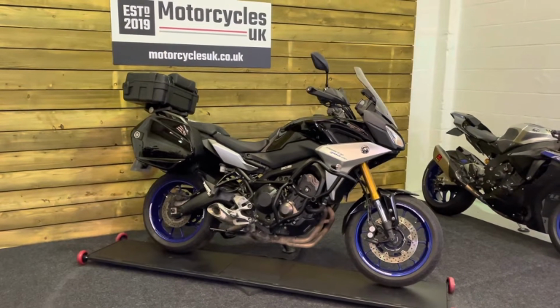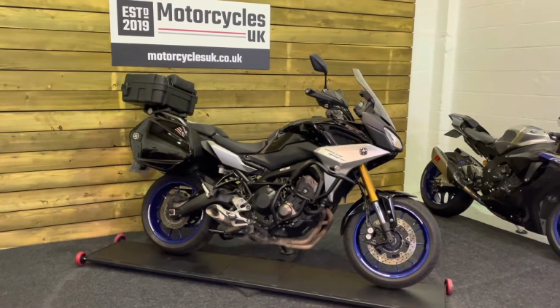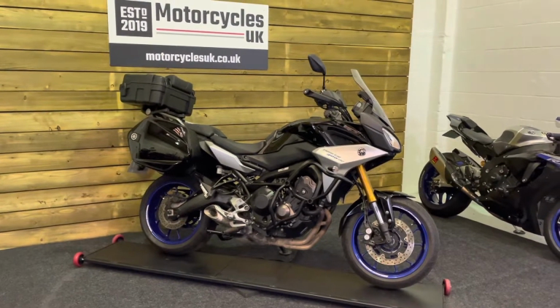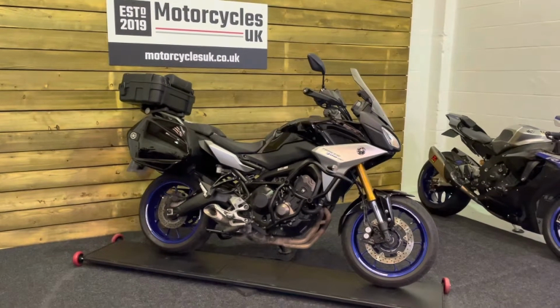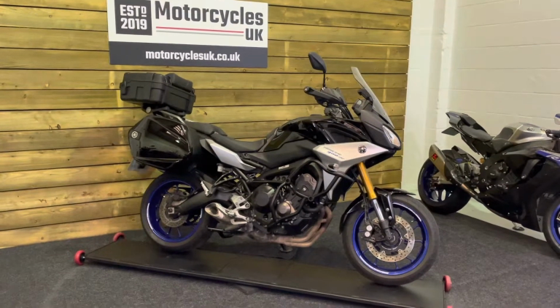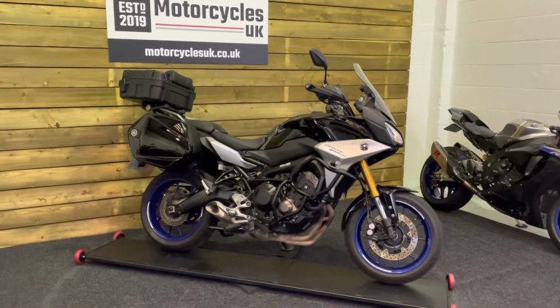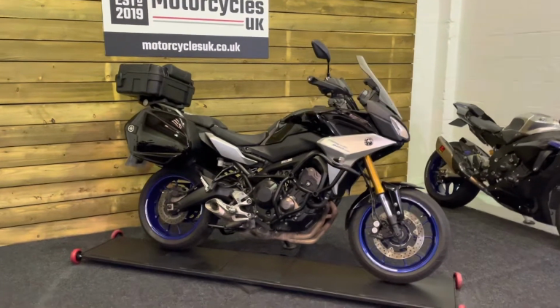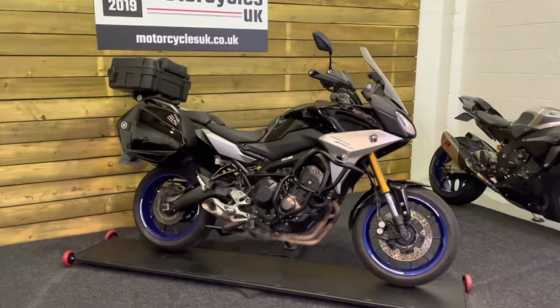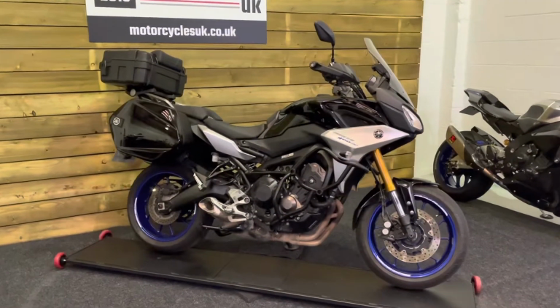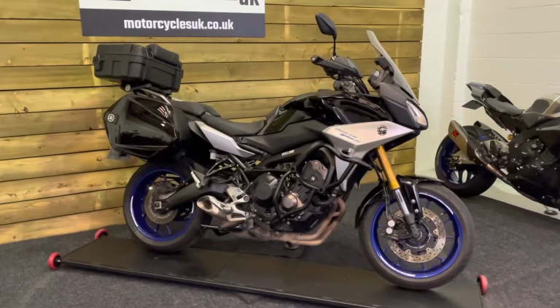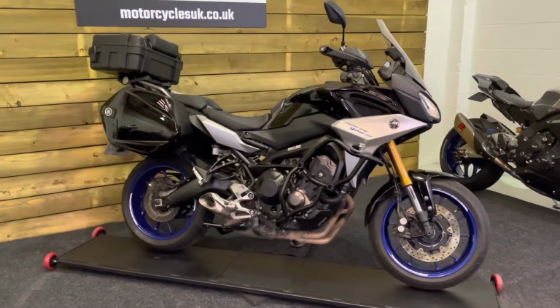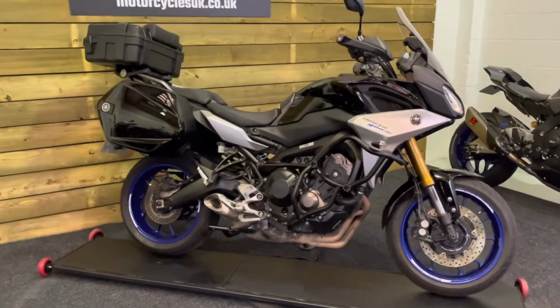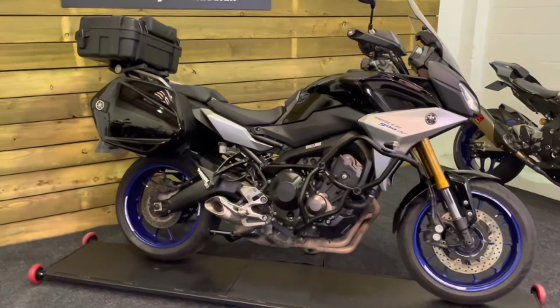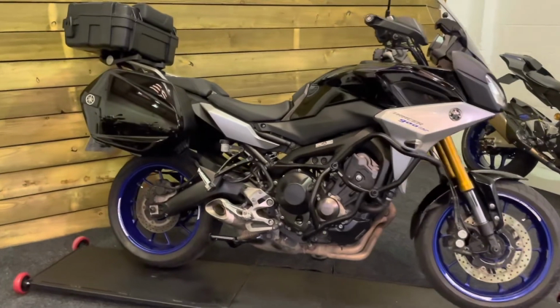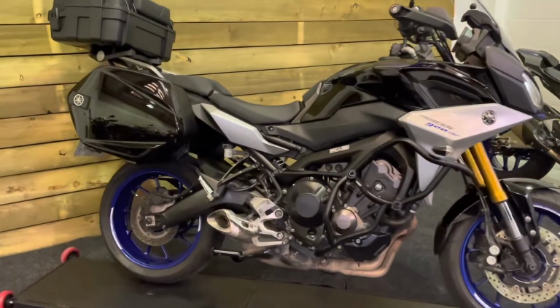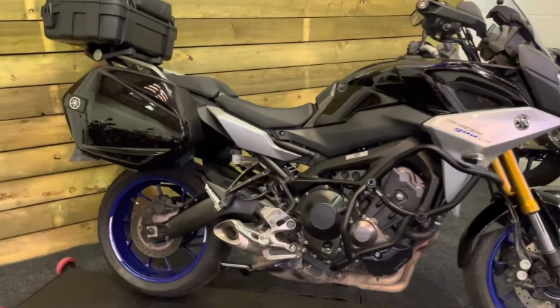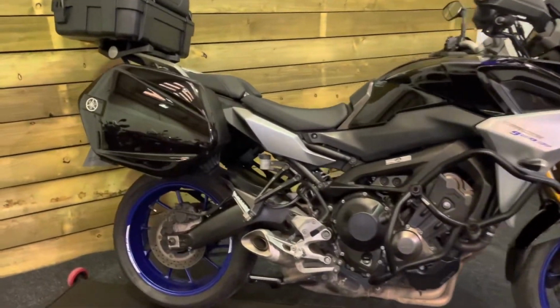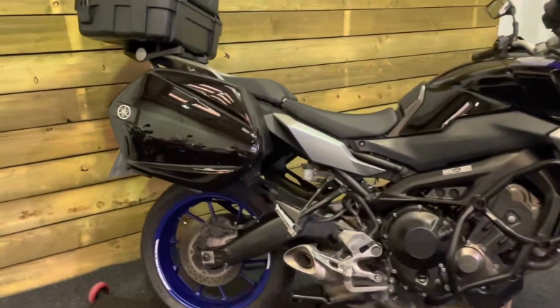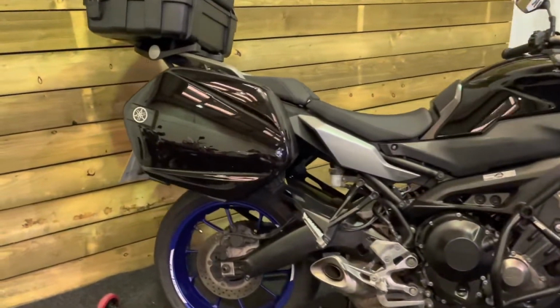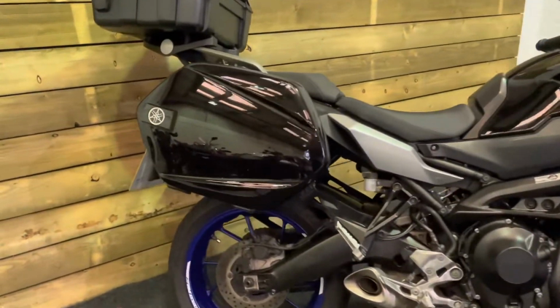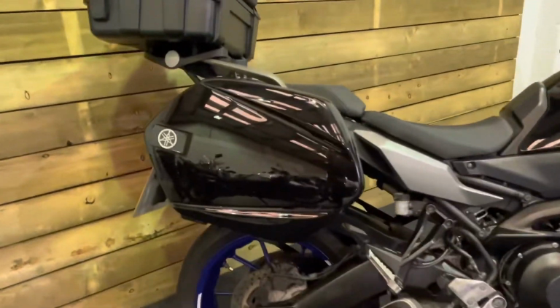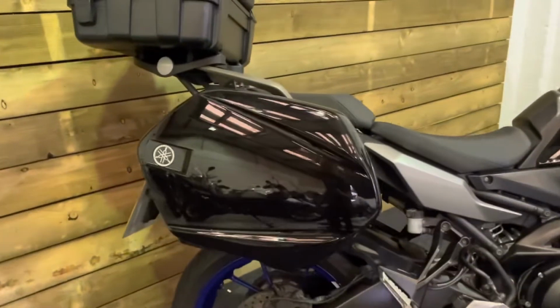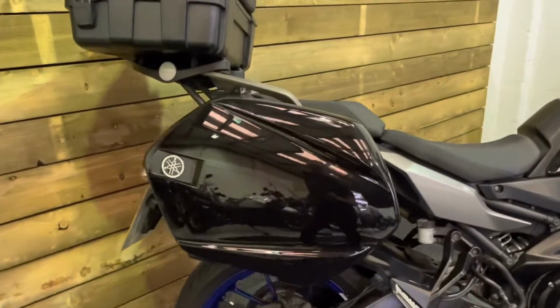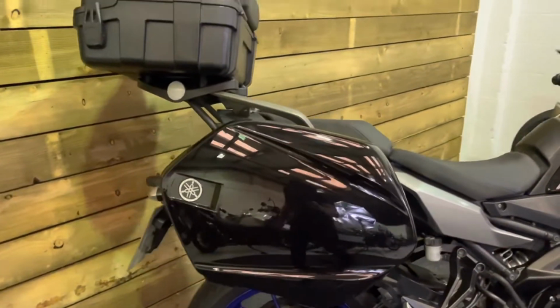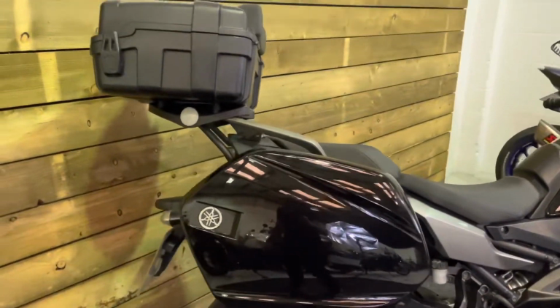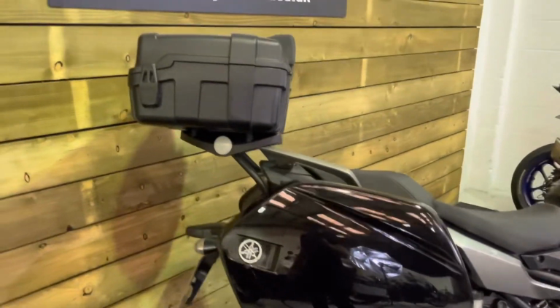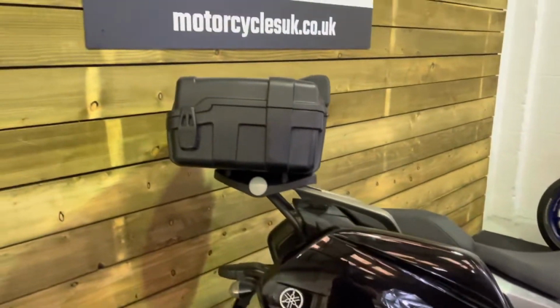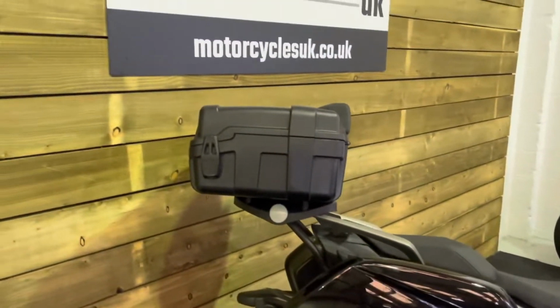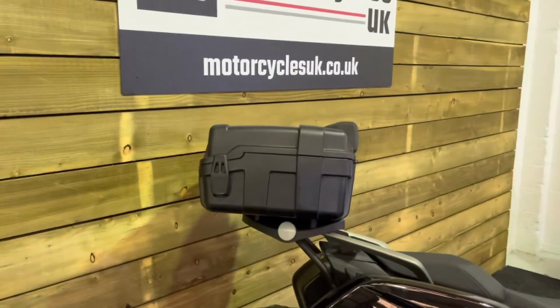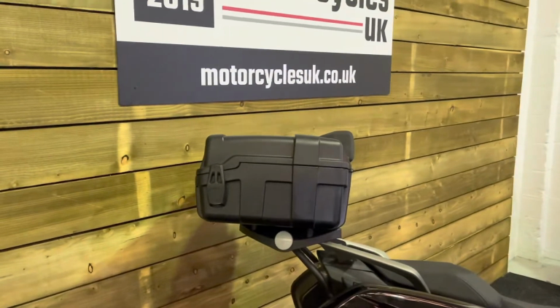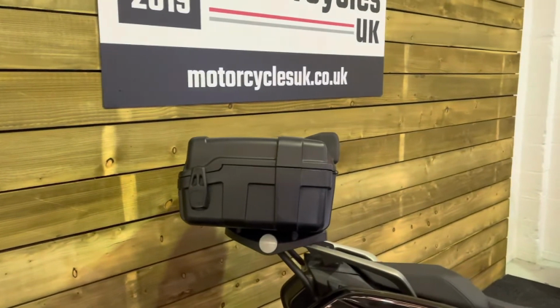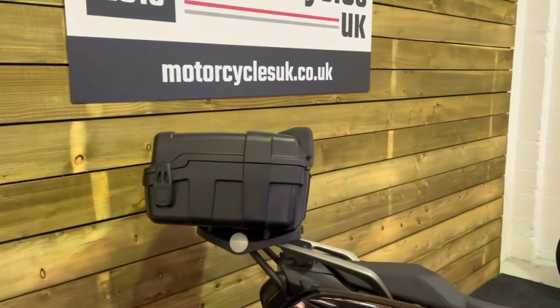Three owners from new and a good service history. This bike's in great condition for the mileage and is very well equipped indeed with the Yamaha panniers and the accessory top box.